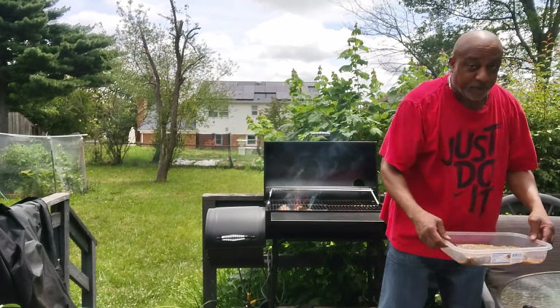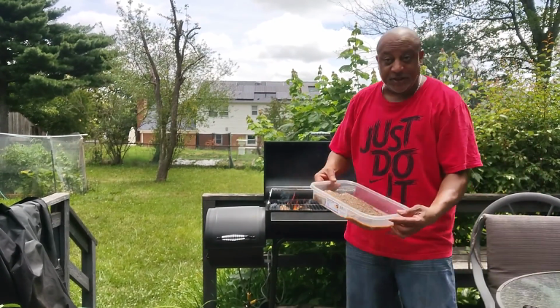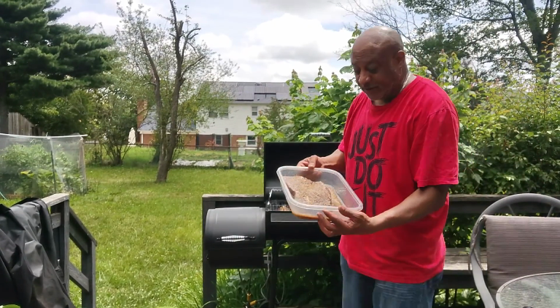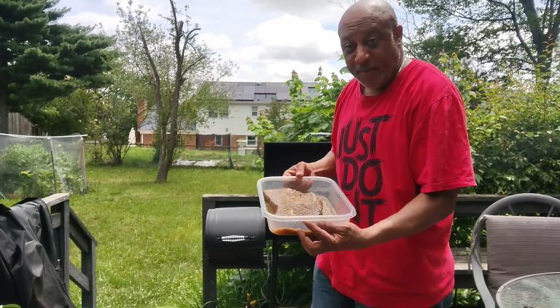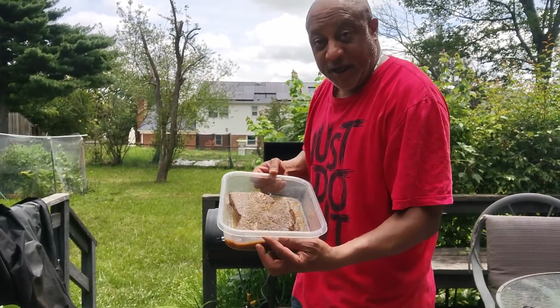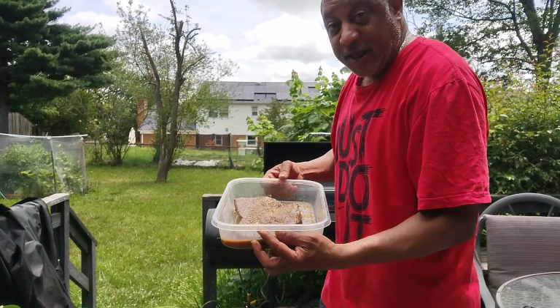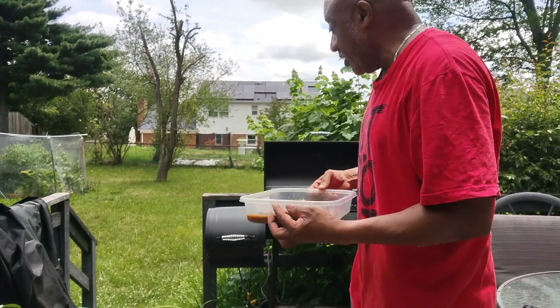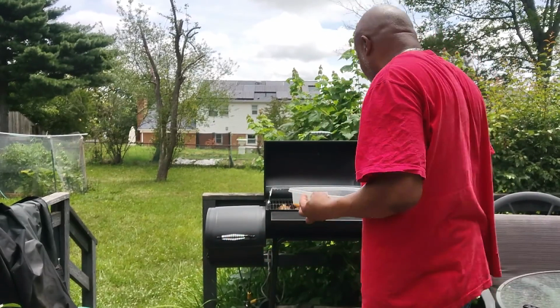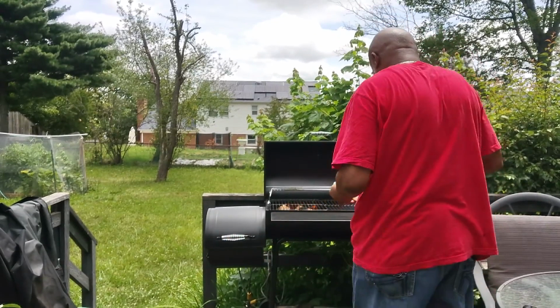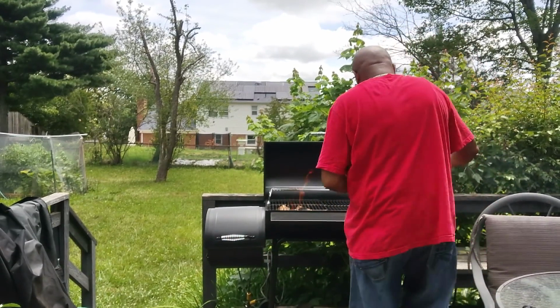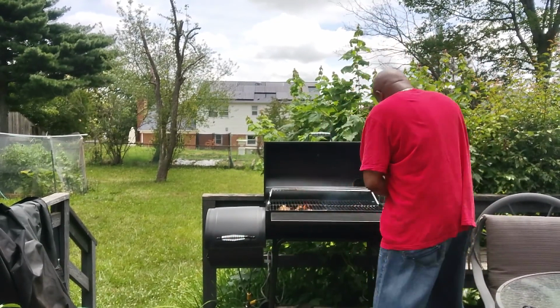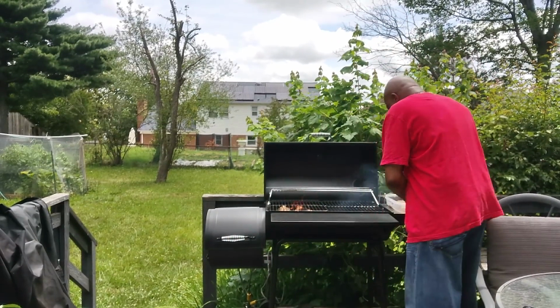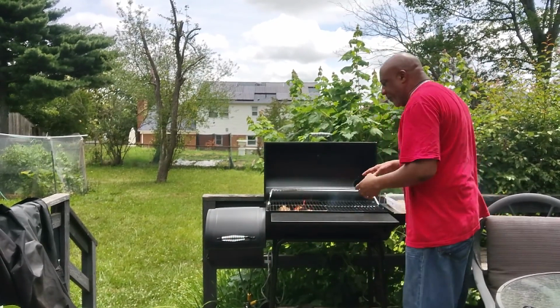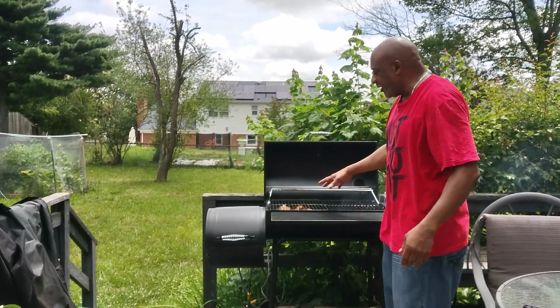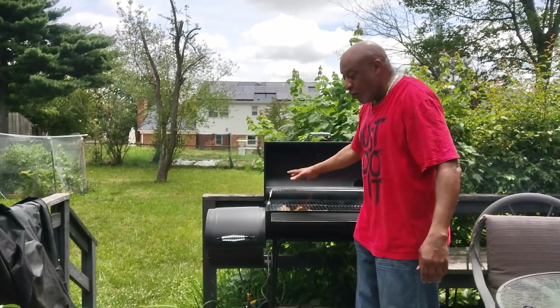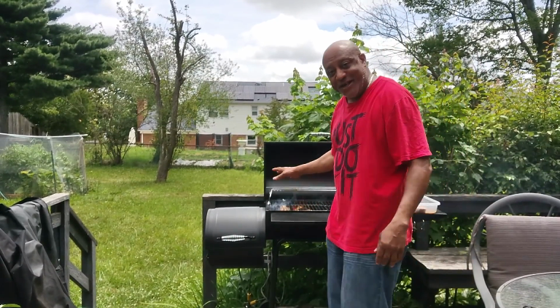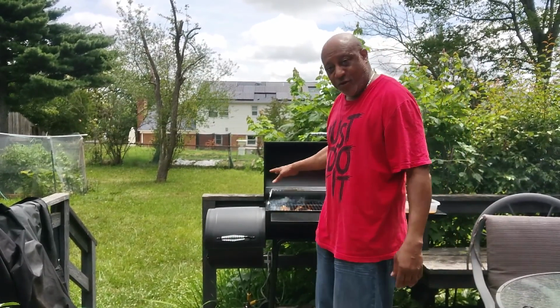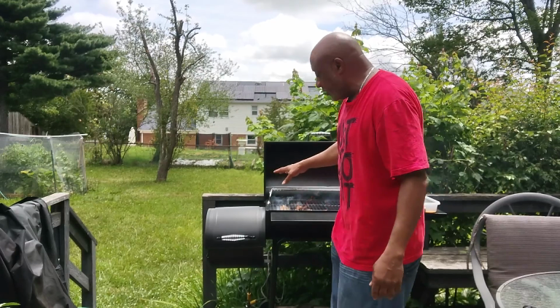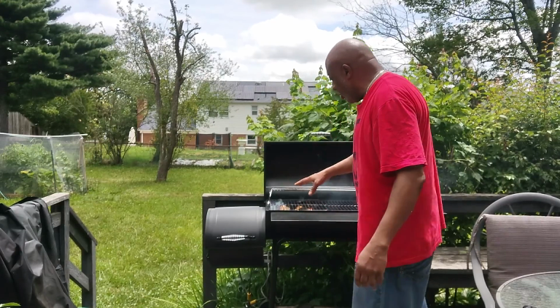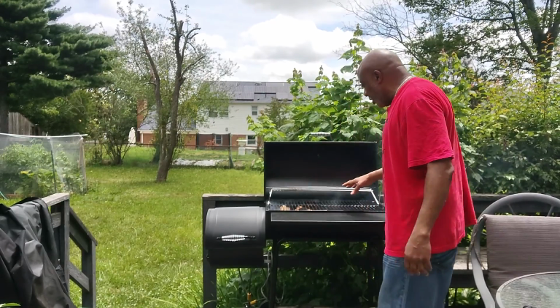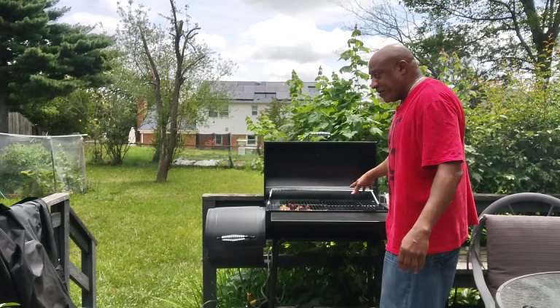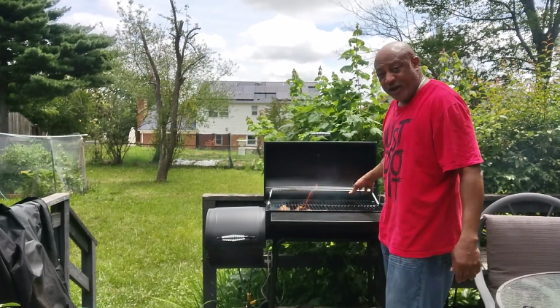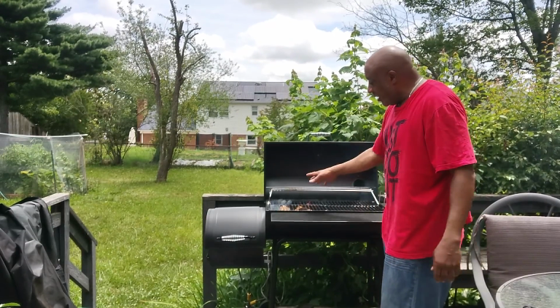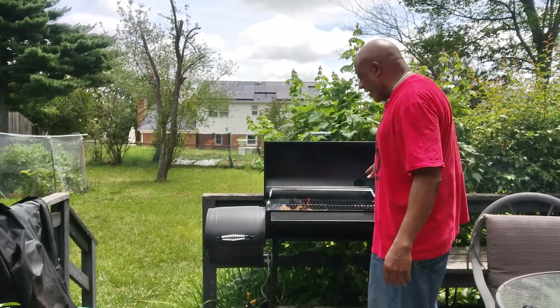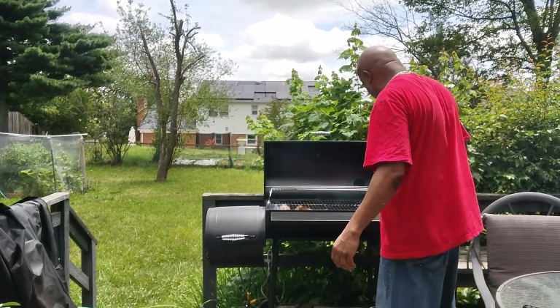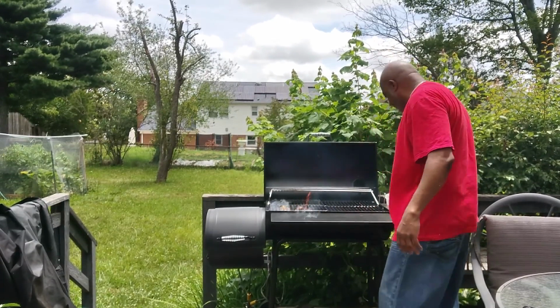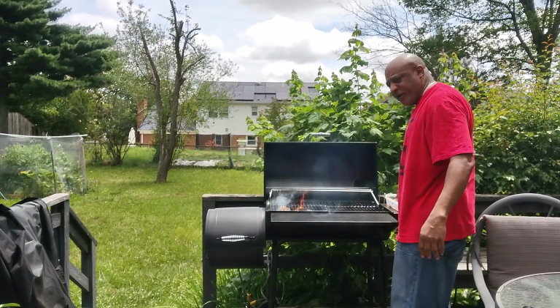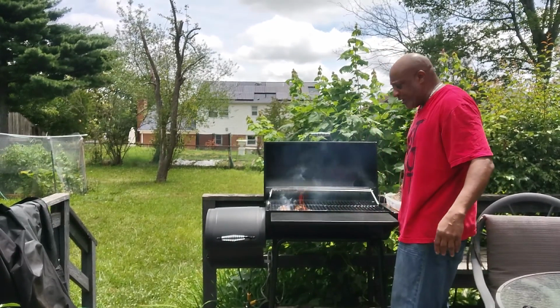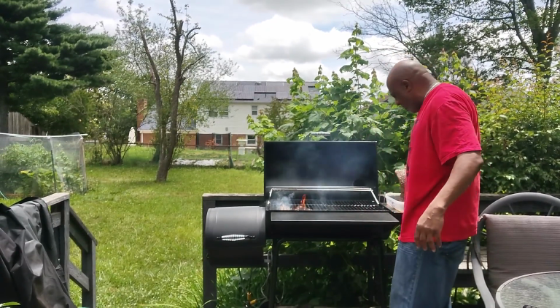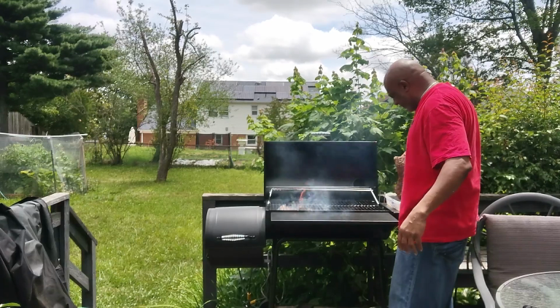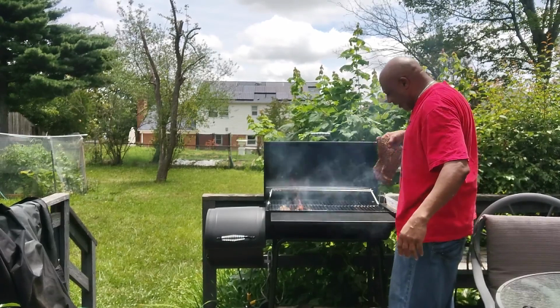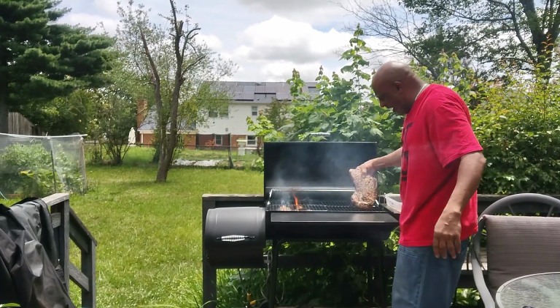Got the brisket. See it's on marinade. That don't look good, right? You don't want to put it with the fire on one side of the grill. You put the meat over here and just let it cook. Don't put the meat on top of the fire.